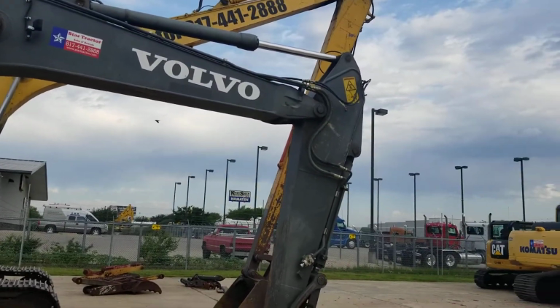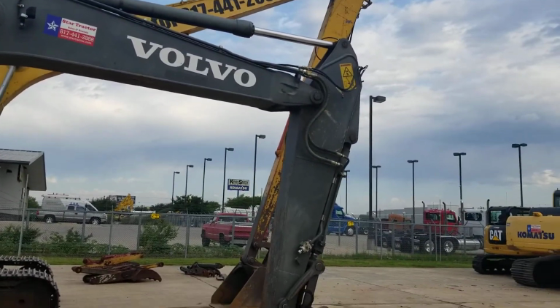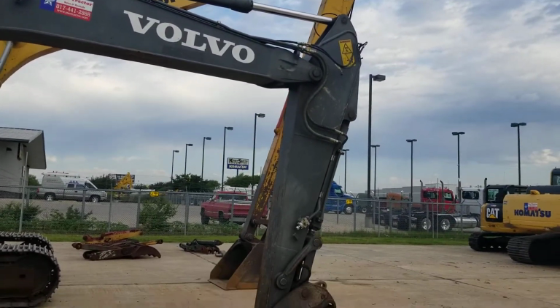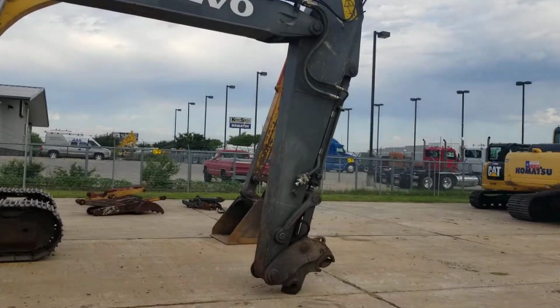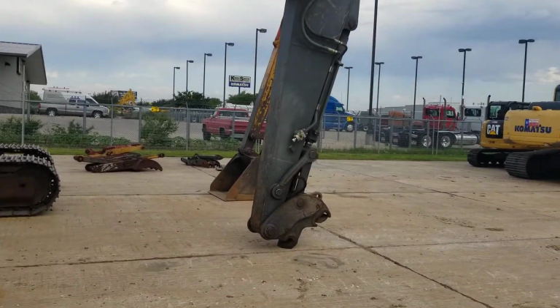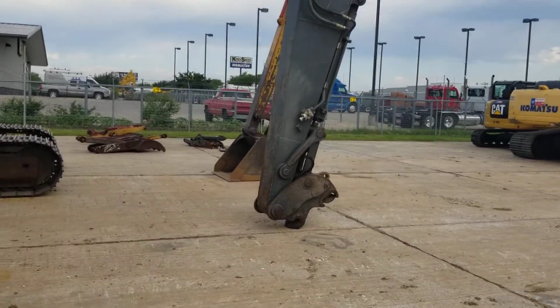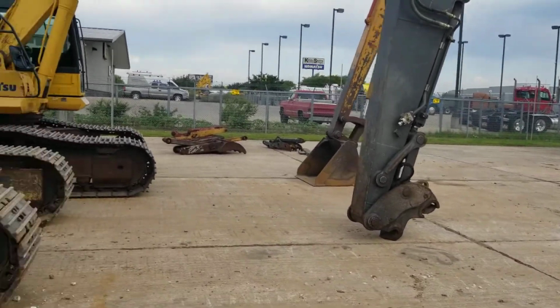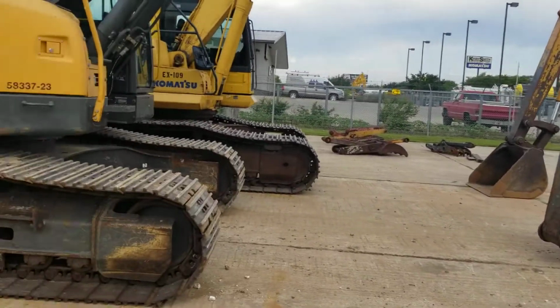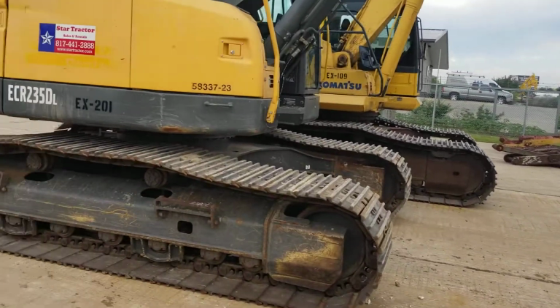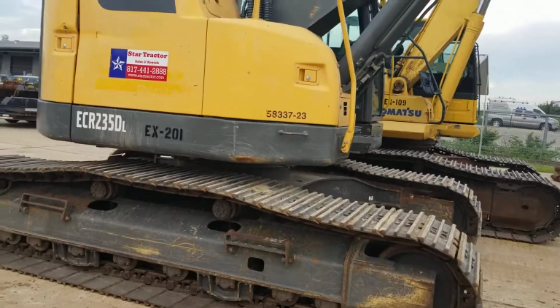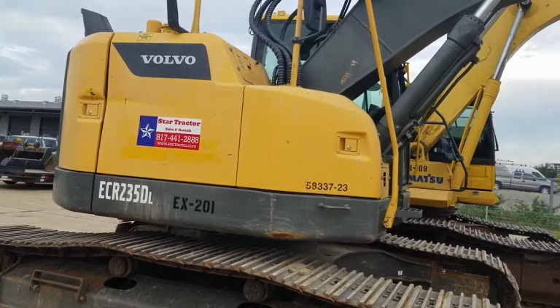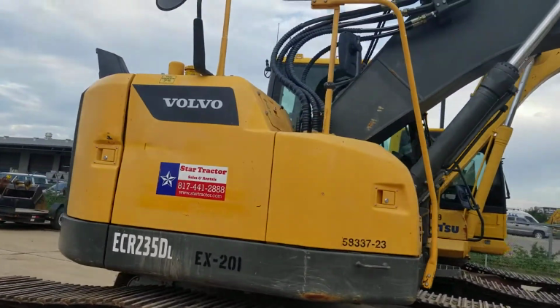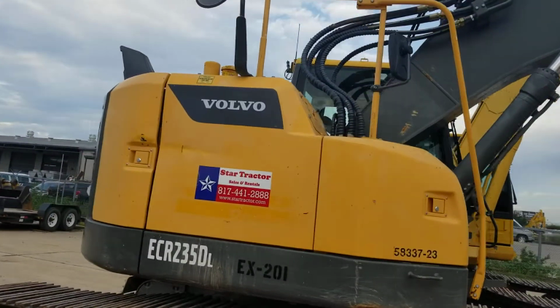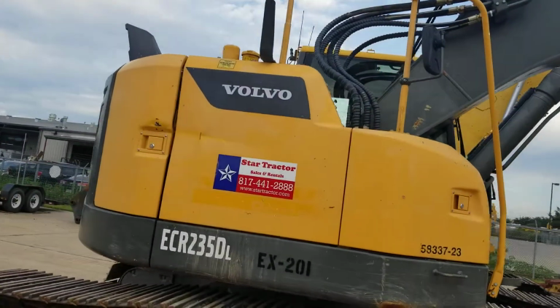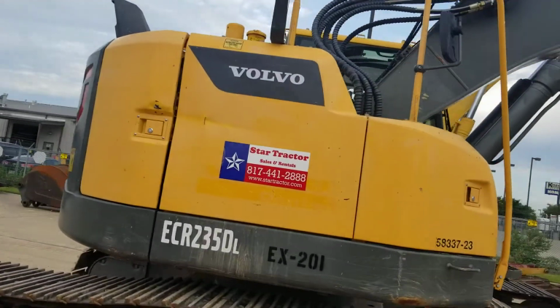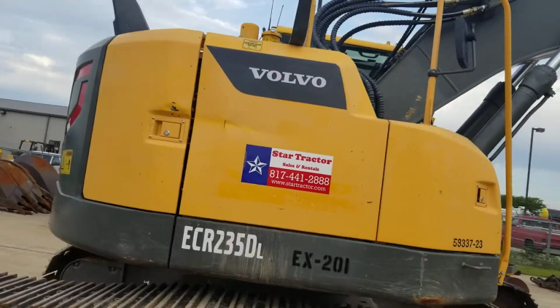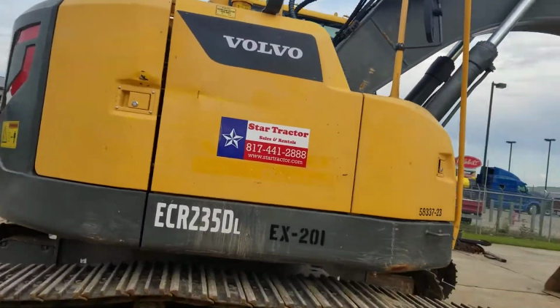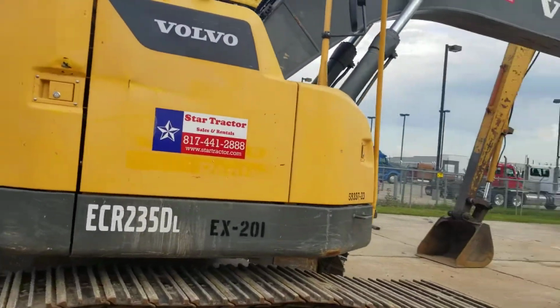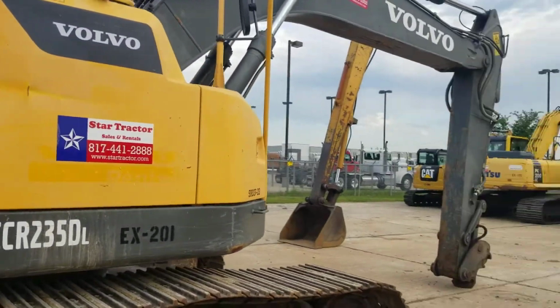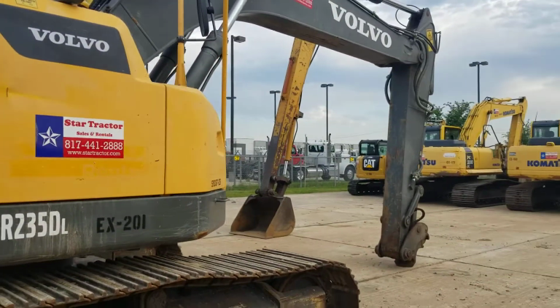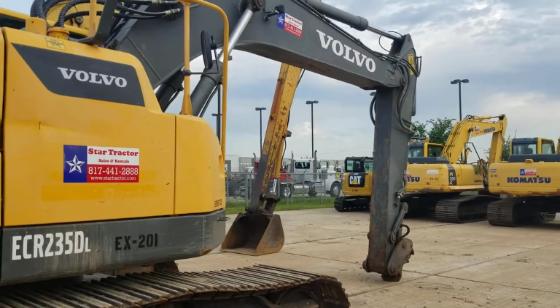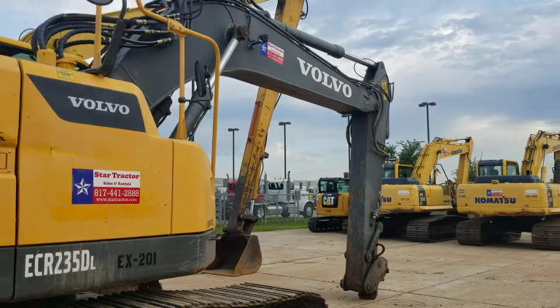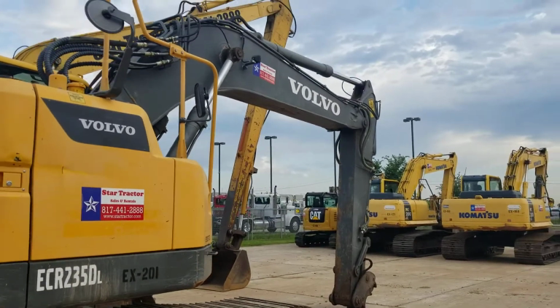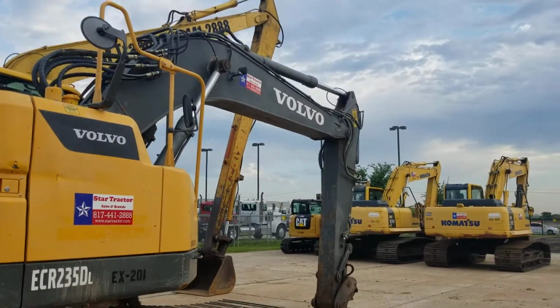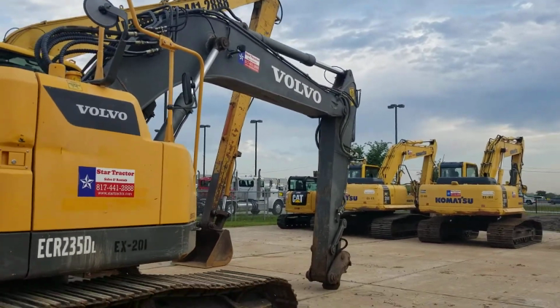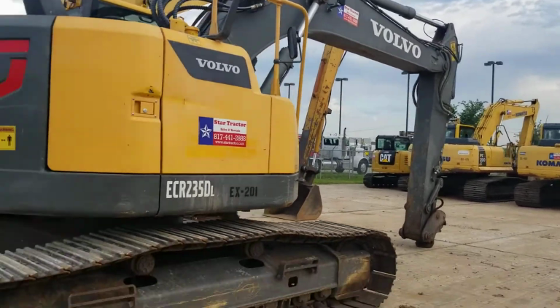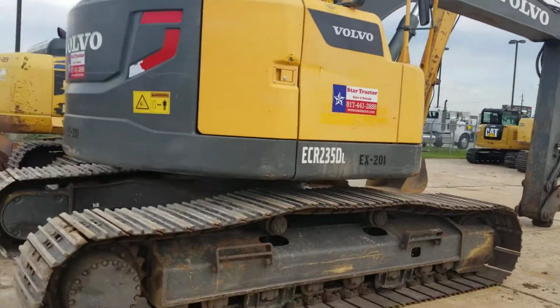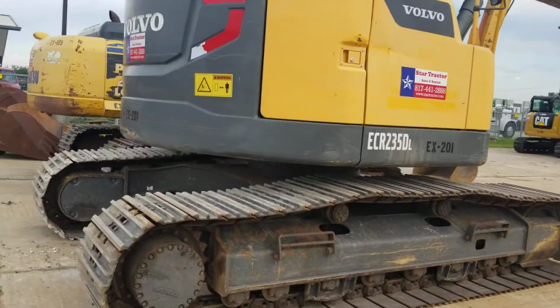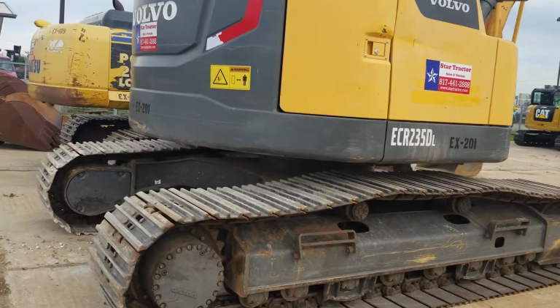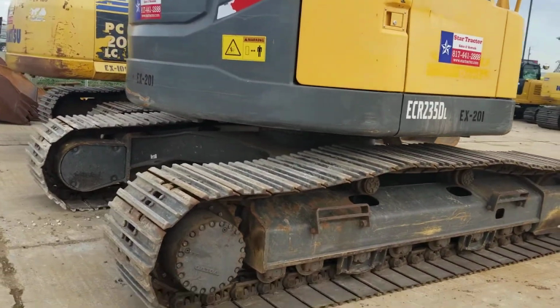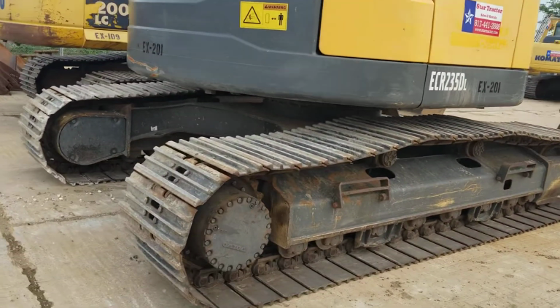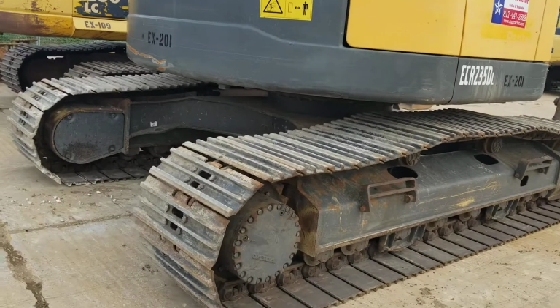It's about 55,000 pounds. We buy, sell, and rent heavy equipment here.